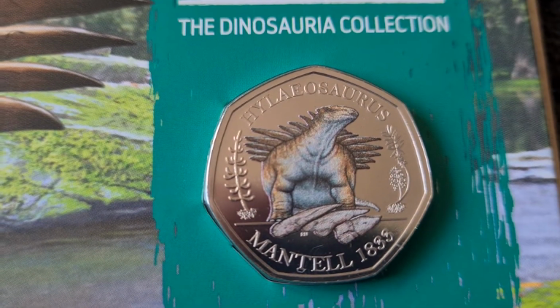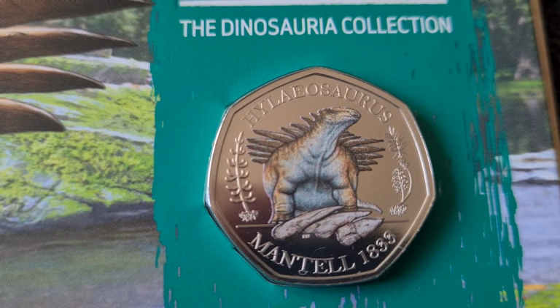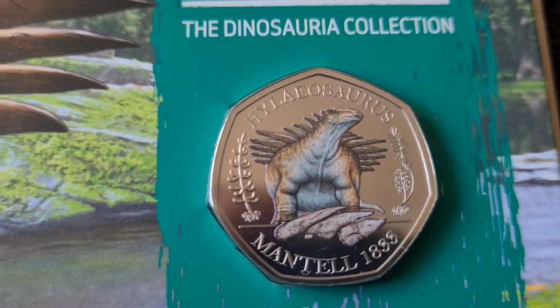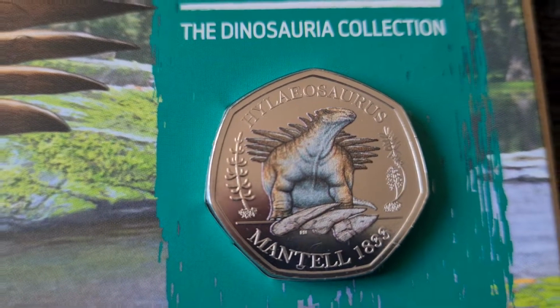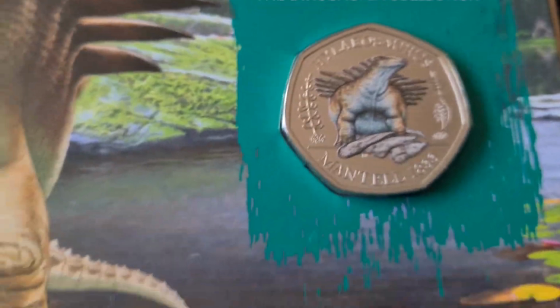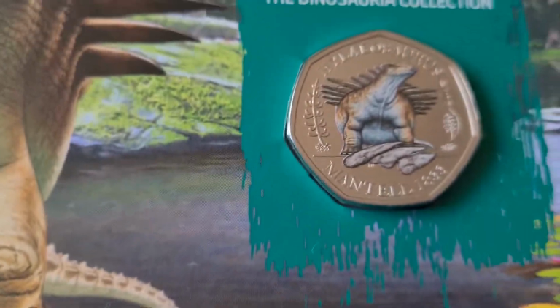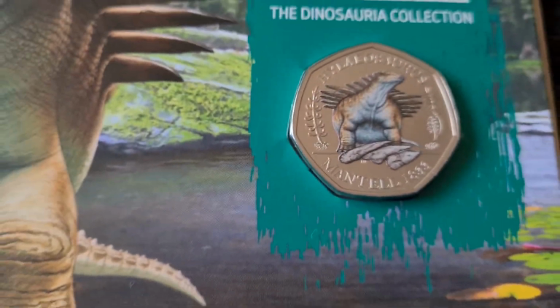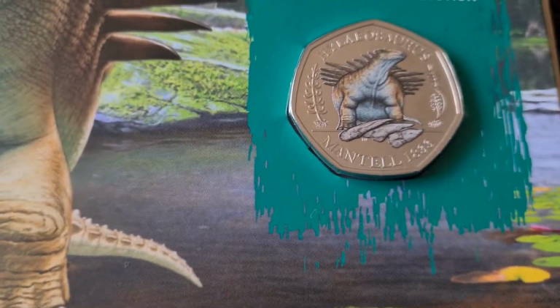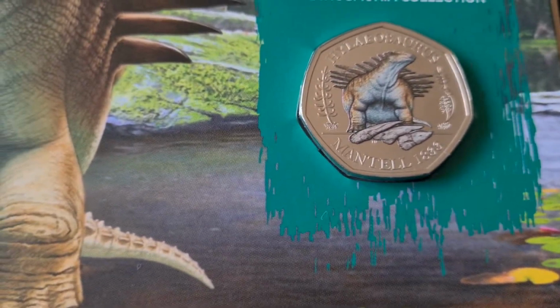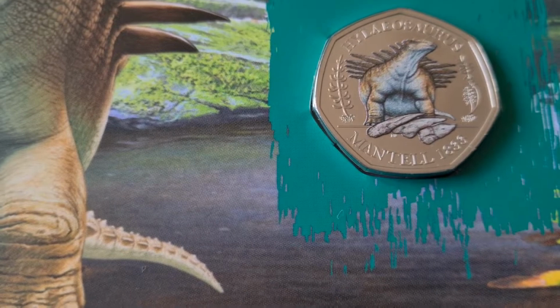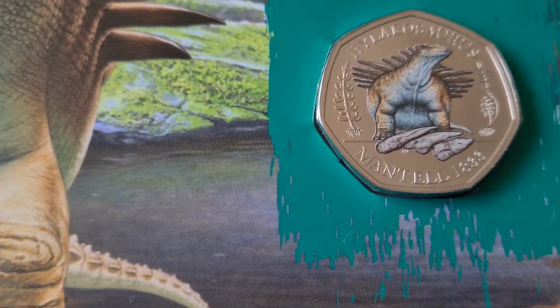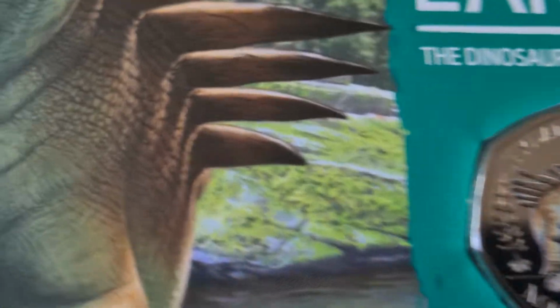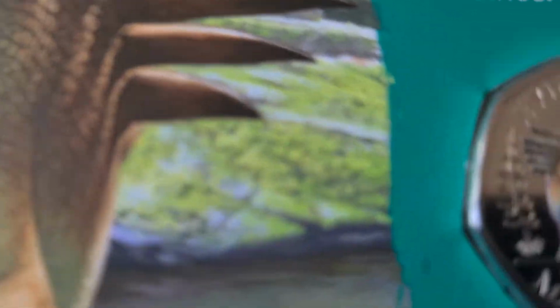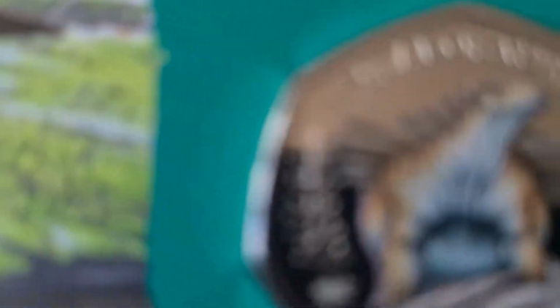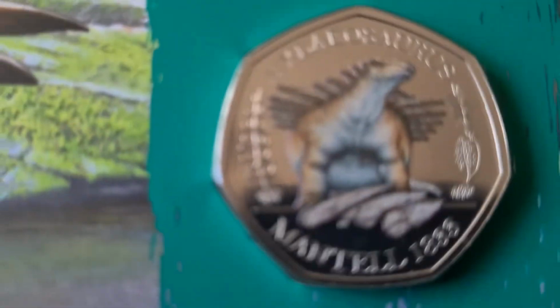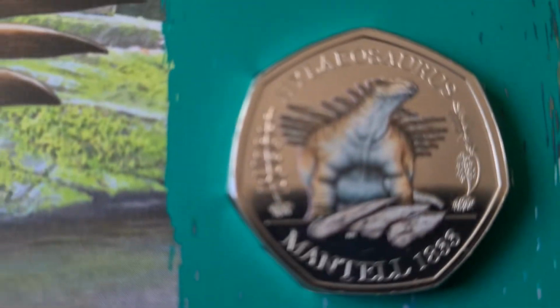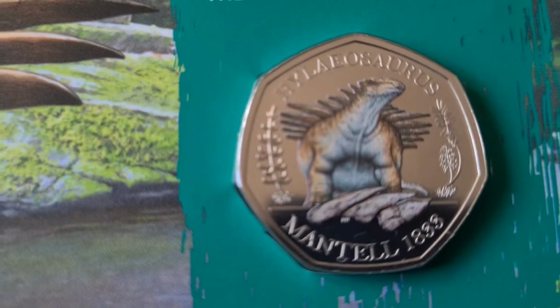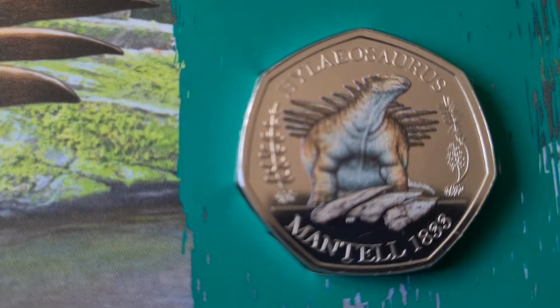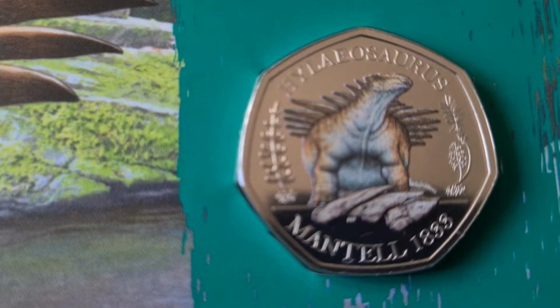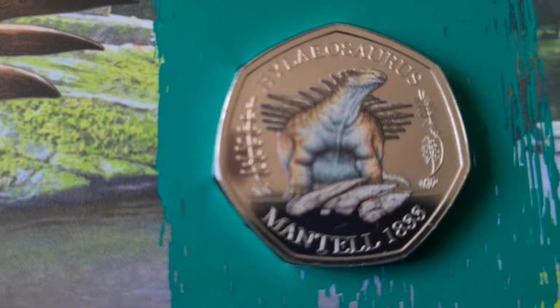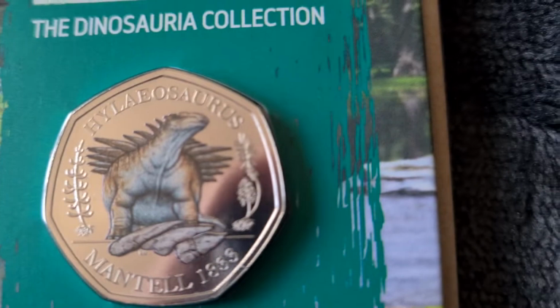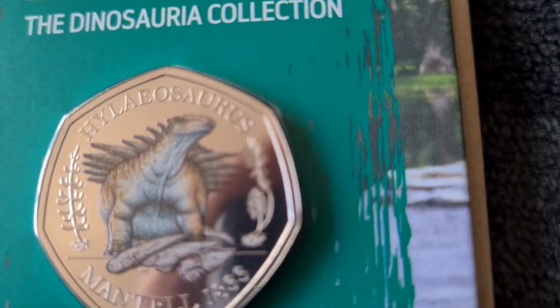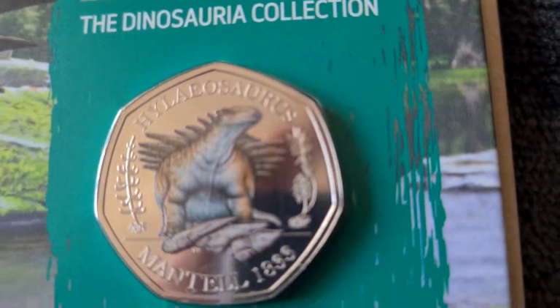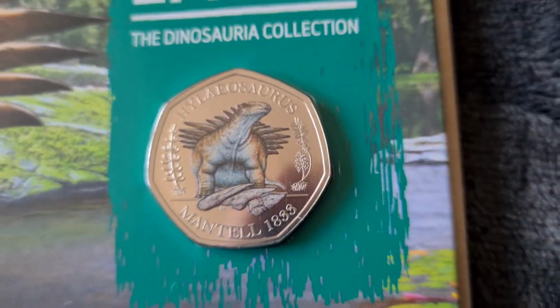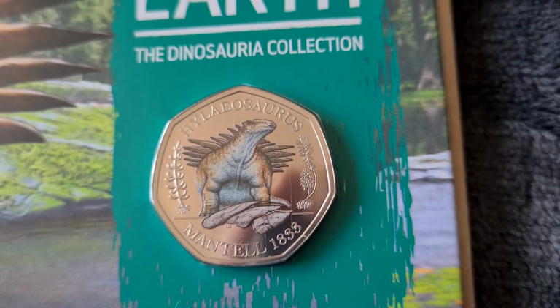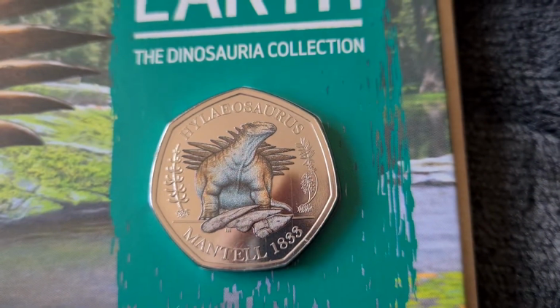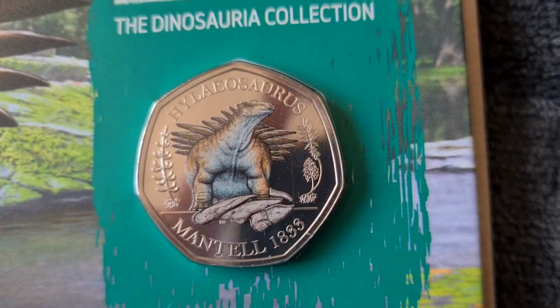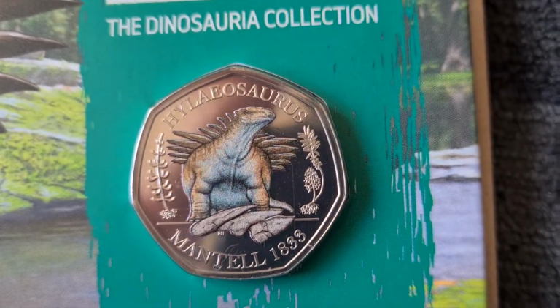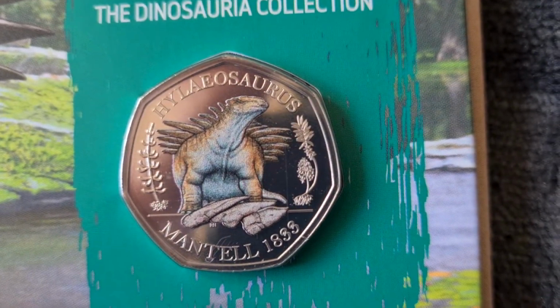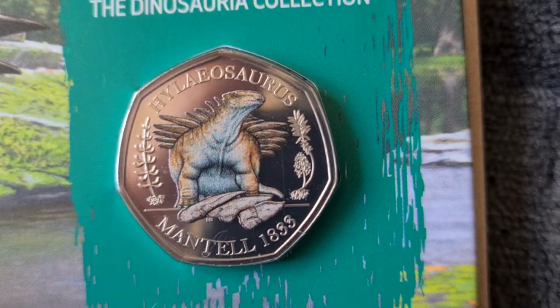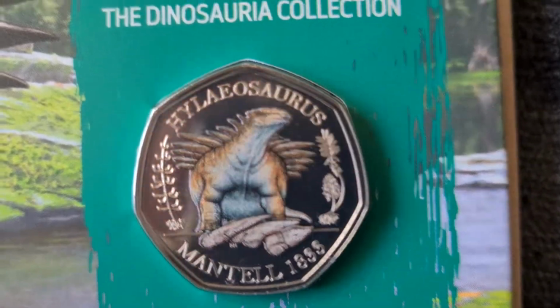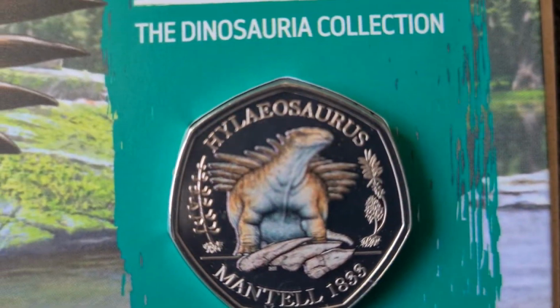The Hylaeosaurus has sort of blue and brown-looking colours on it, and there are little bits of fern and some other sort of plant up on the side of it.